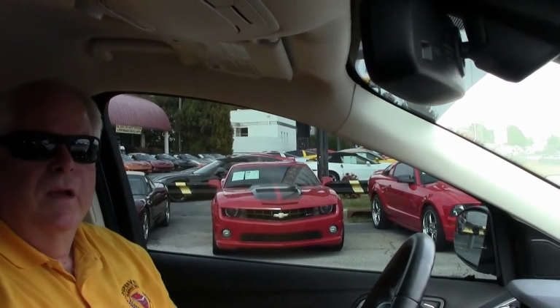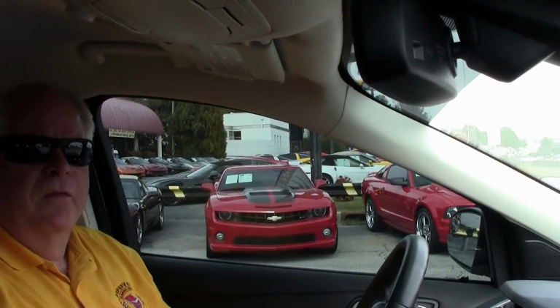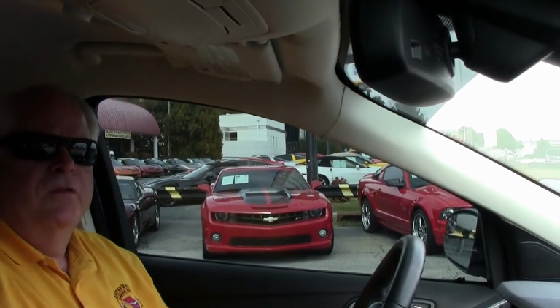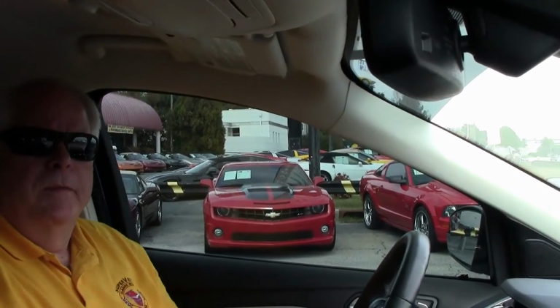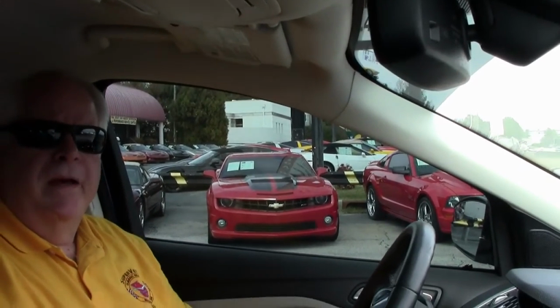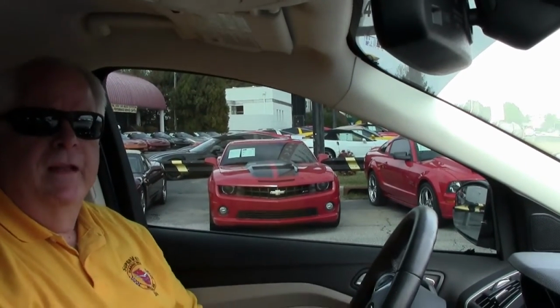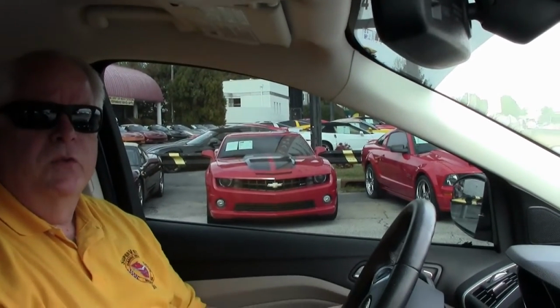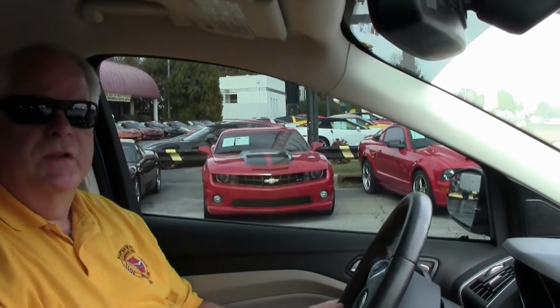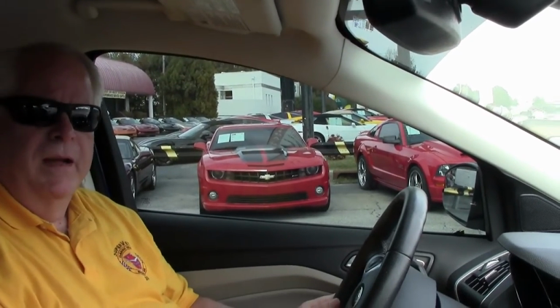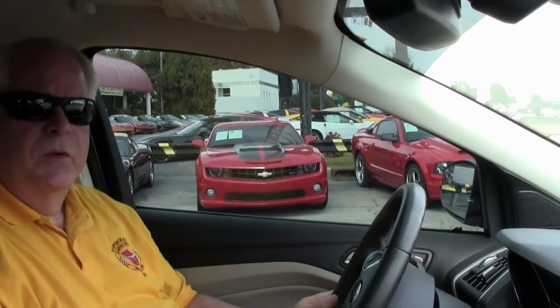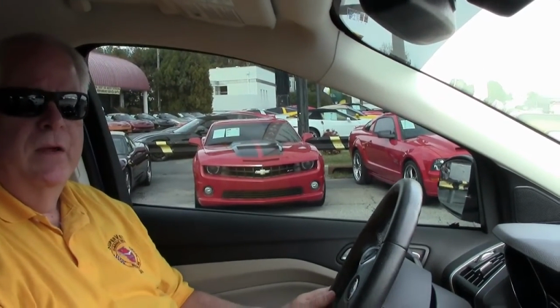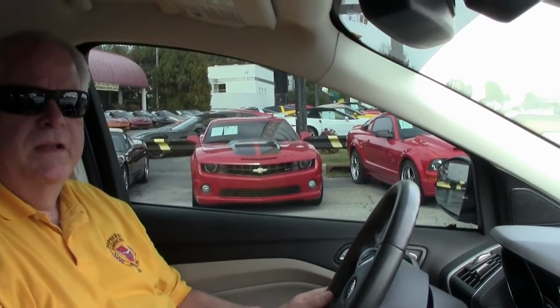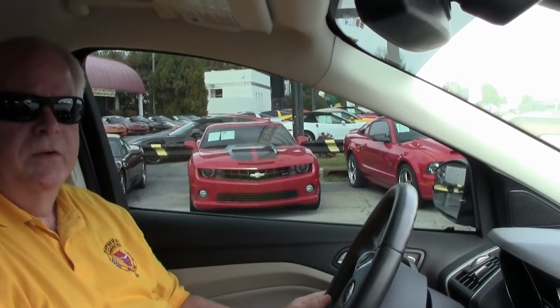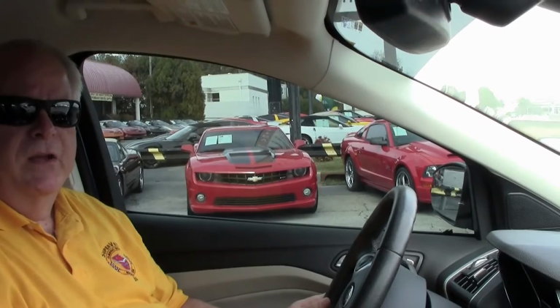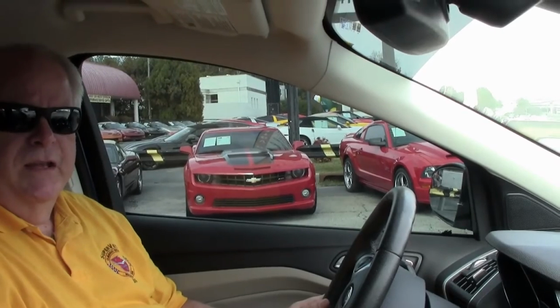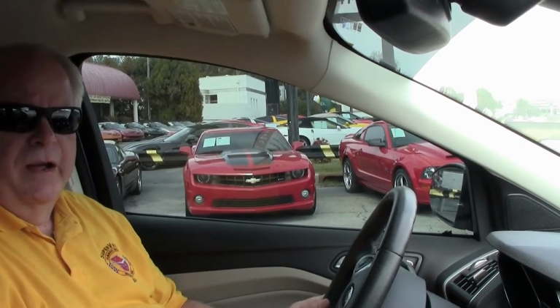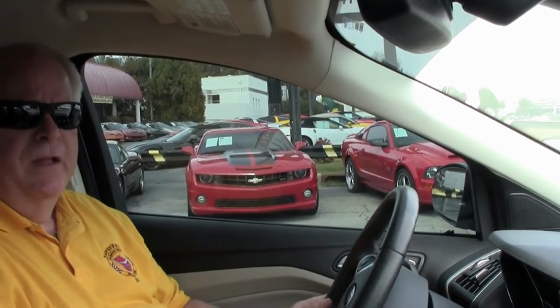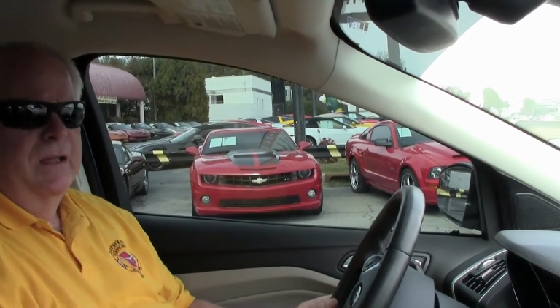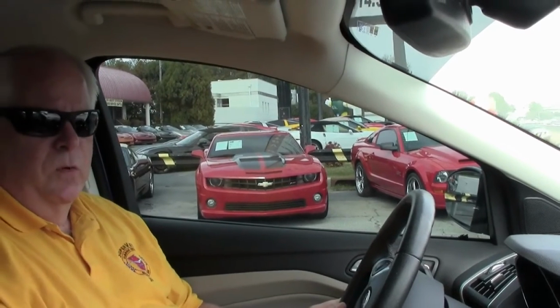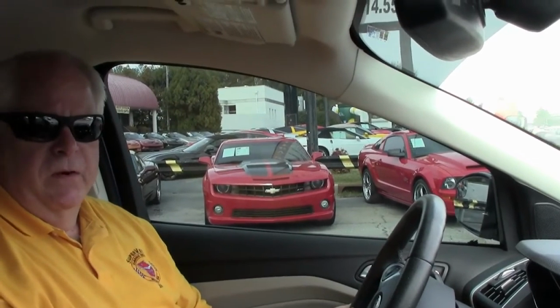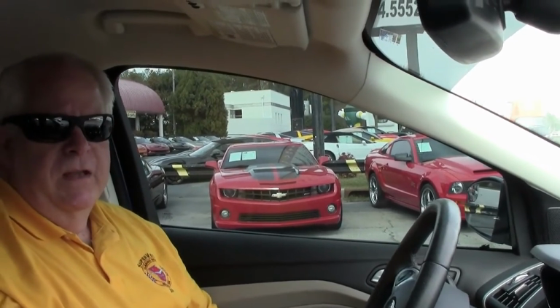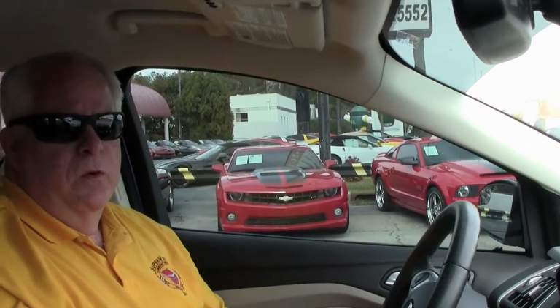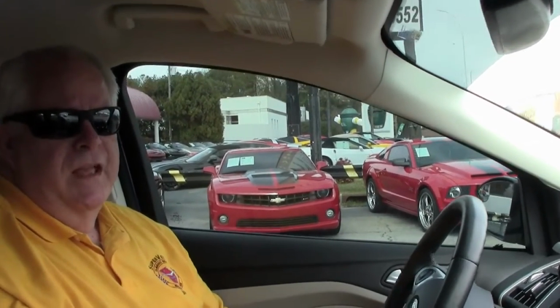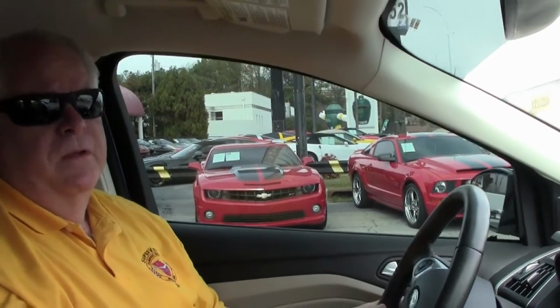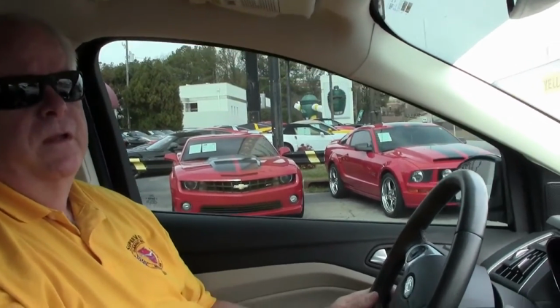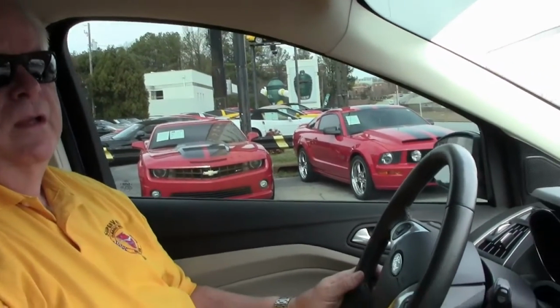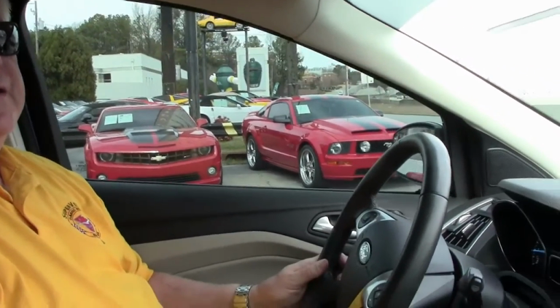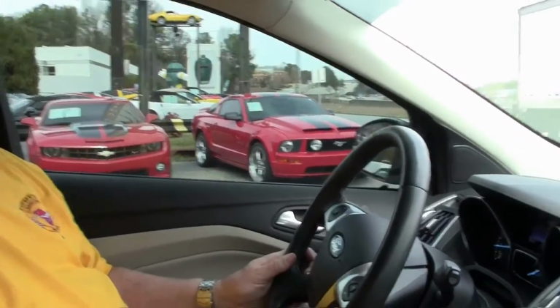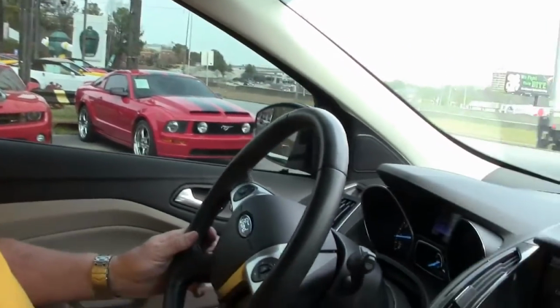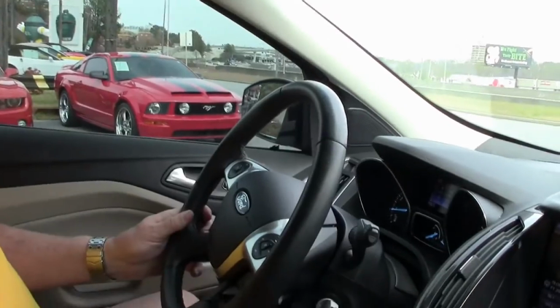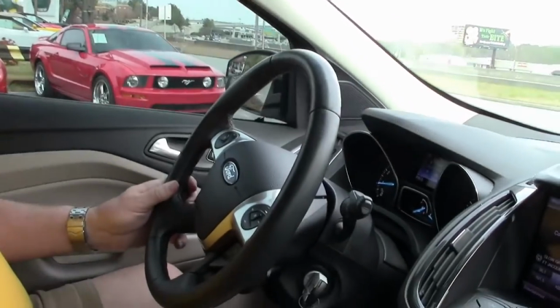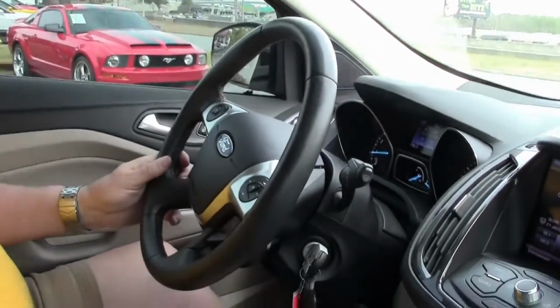Hello folks, welcome to BioVet in Atlanta, Georgia. My name is Rick Engel and today I'm going to take you on a test drive in this 2013 Ford Escape SEL EcoBoost.